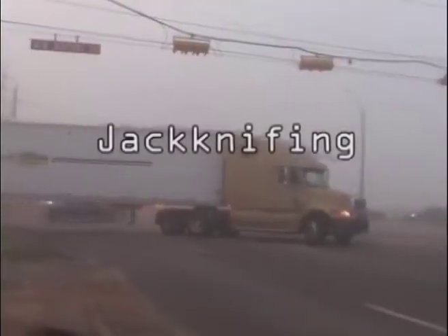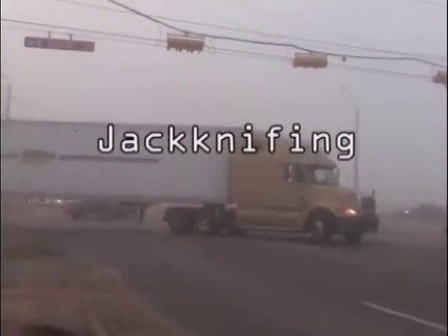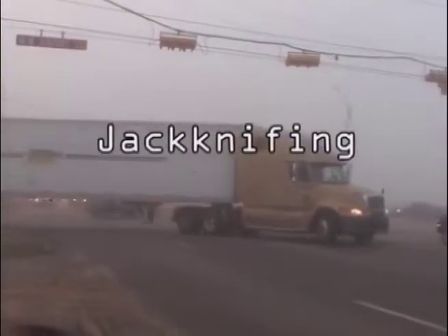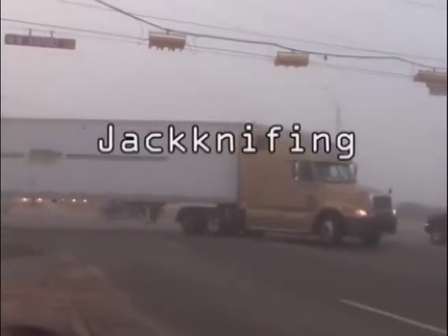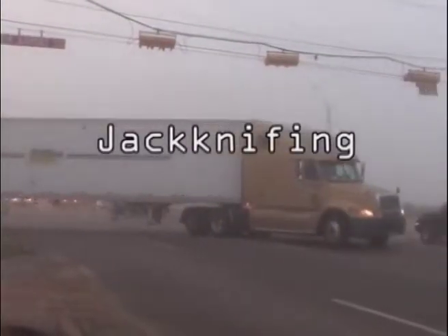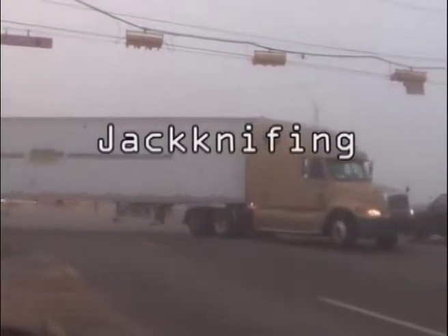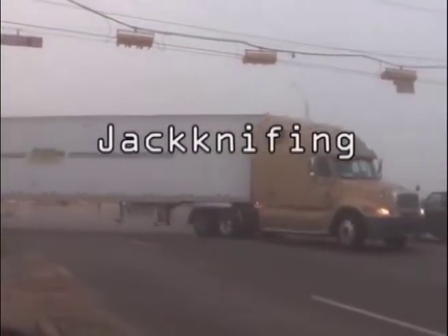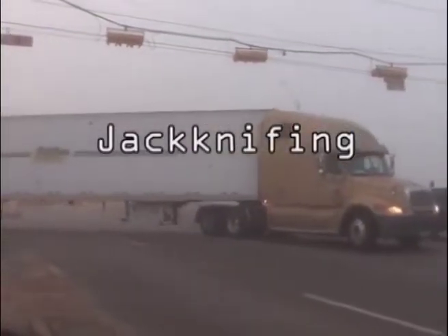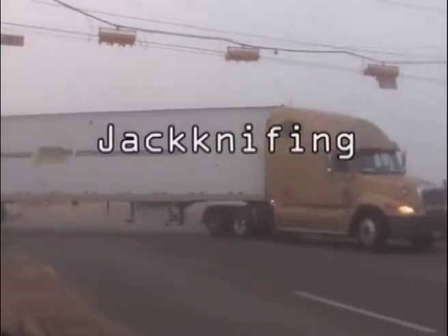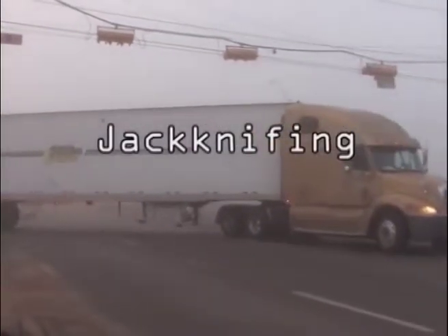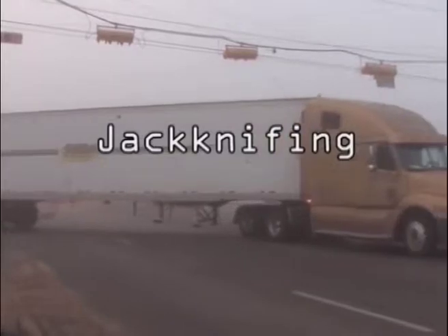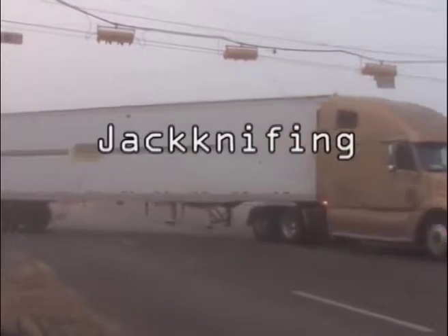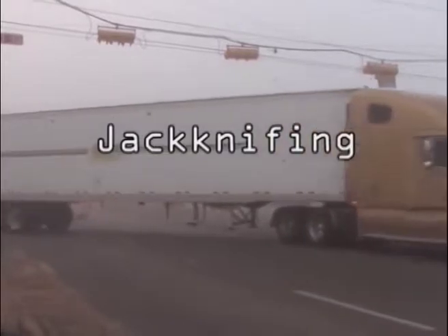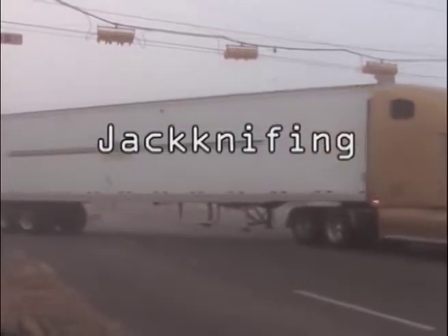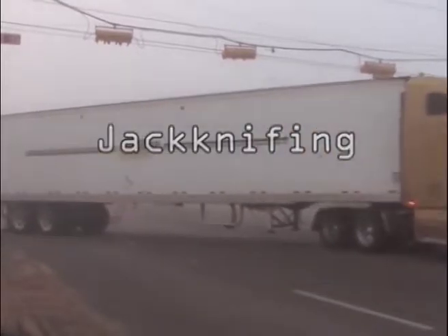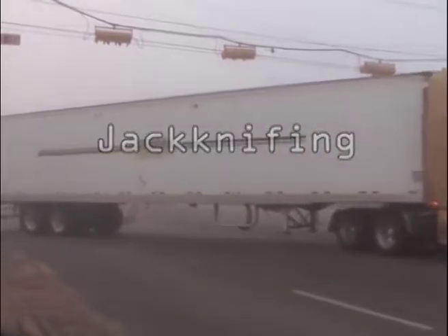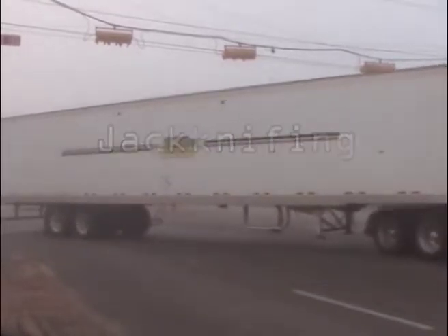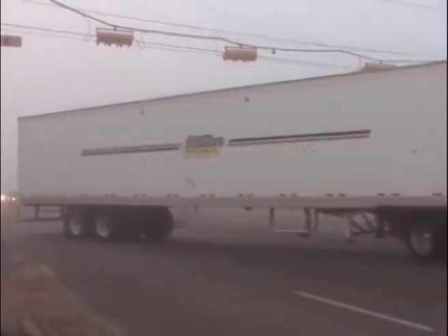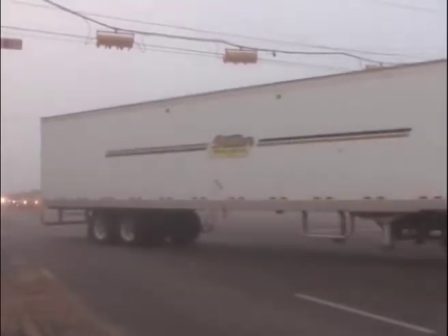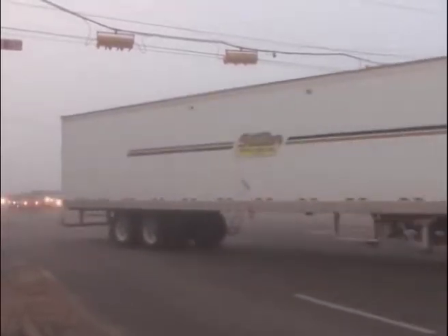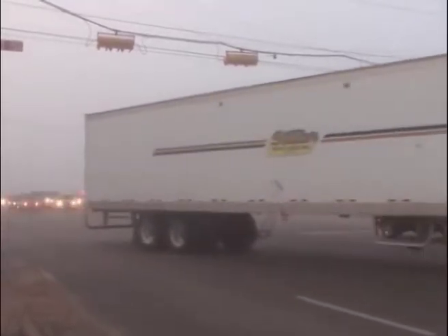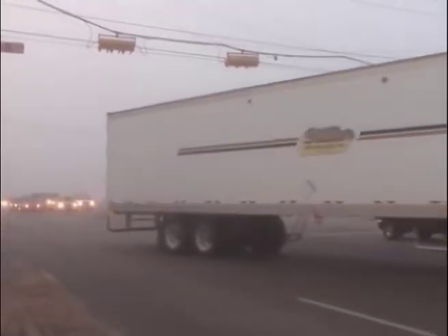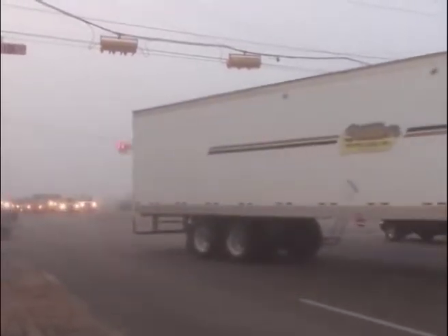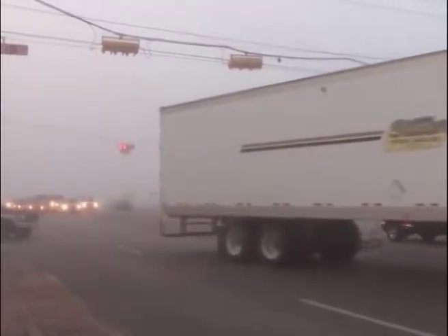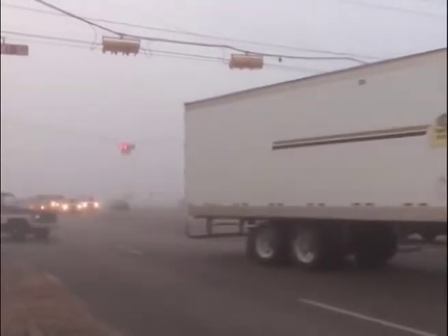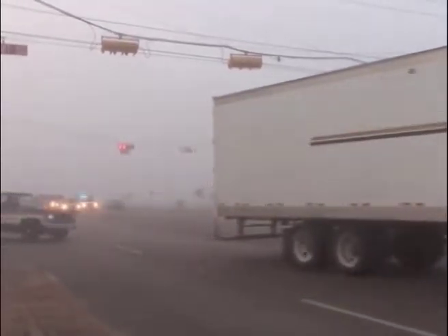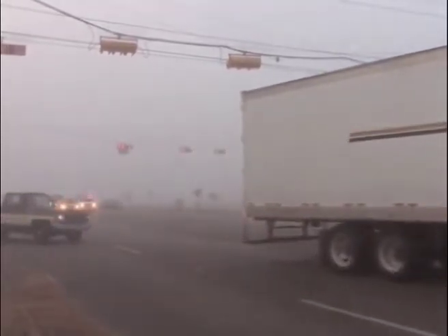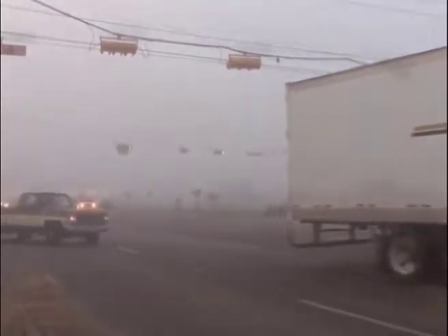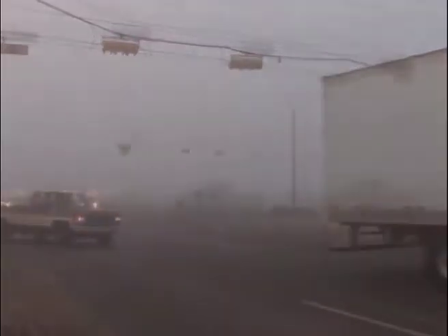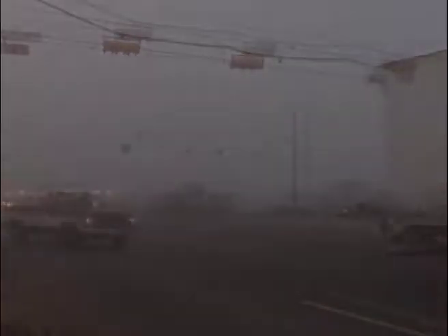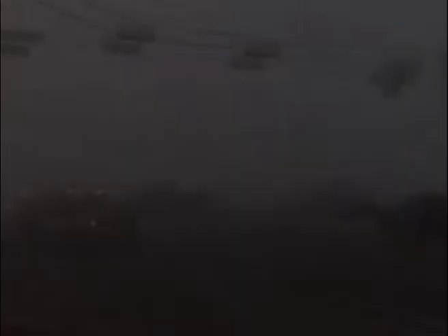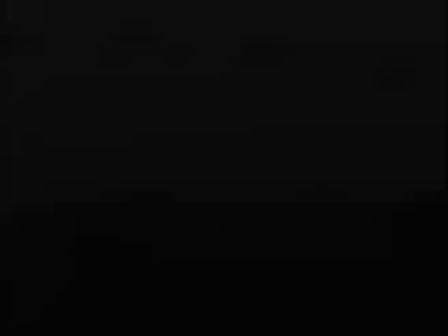Jackknifing: Sooner or later, if you drive a big rig long enough, you will experience the dreaded phenomenon known as jackknifing.